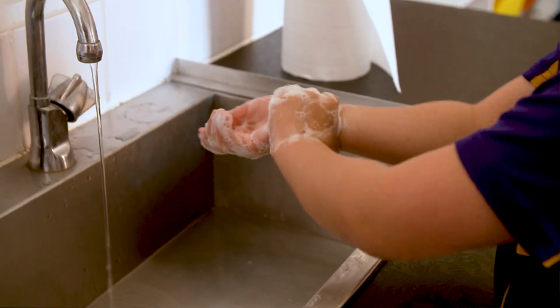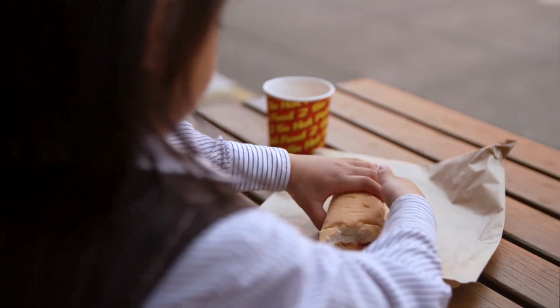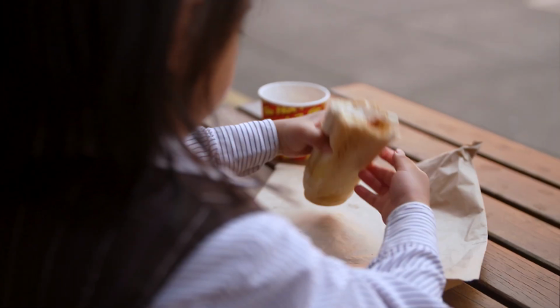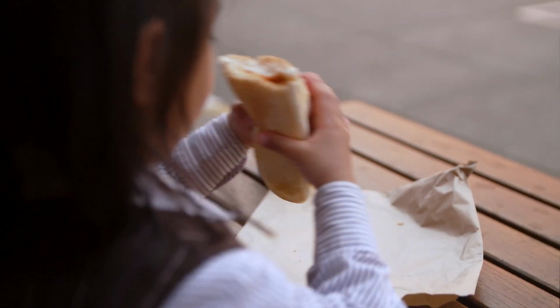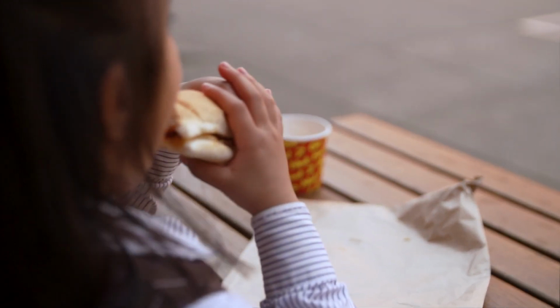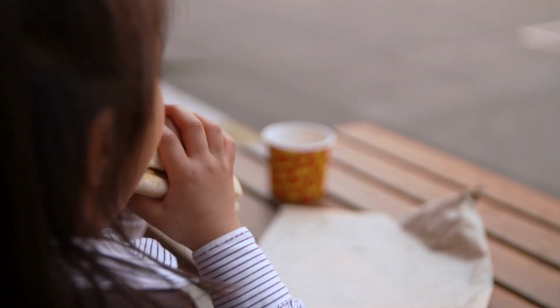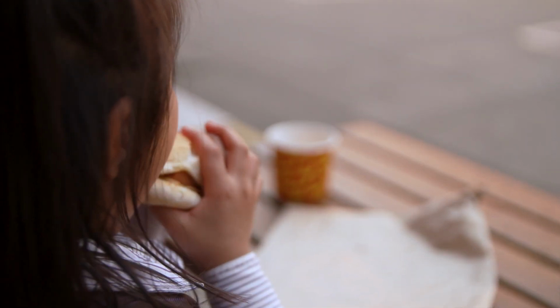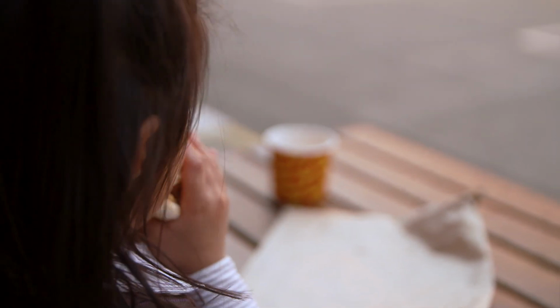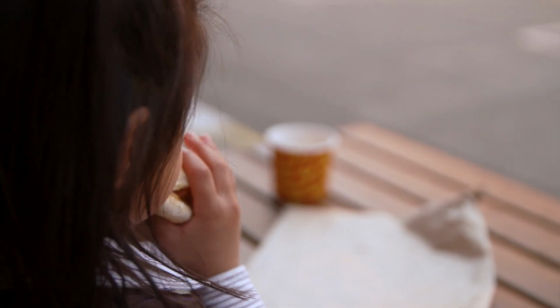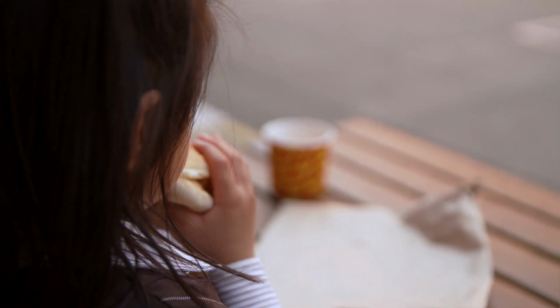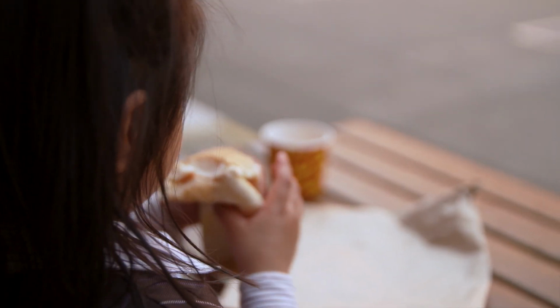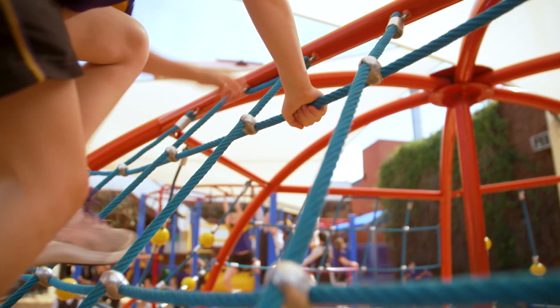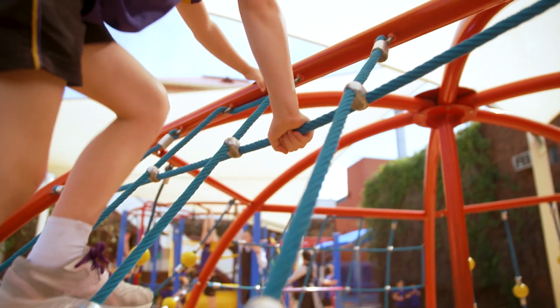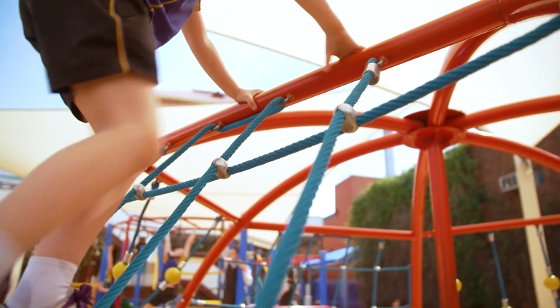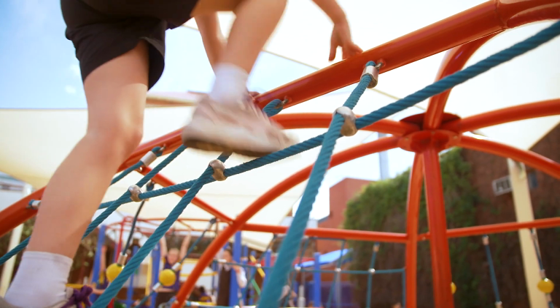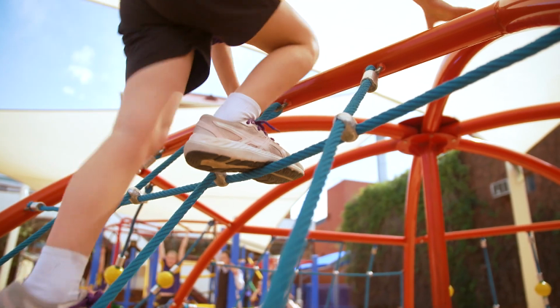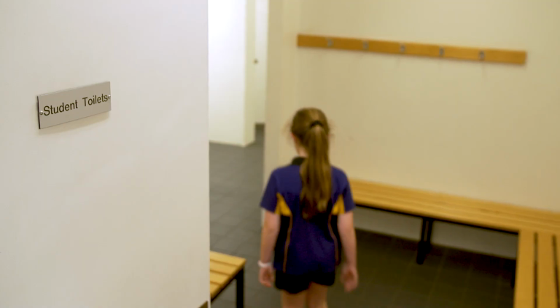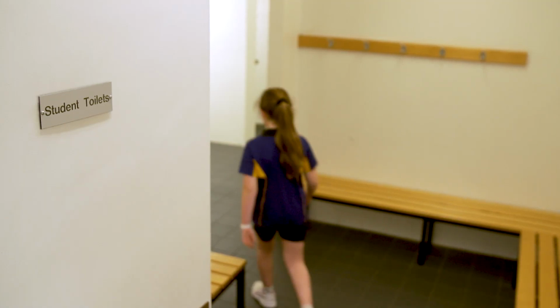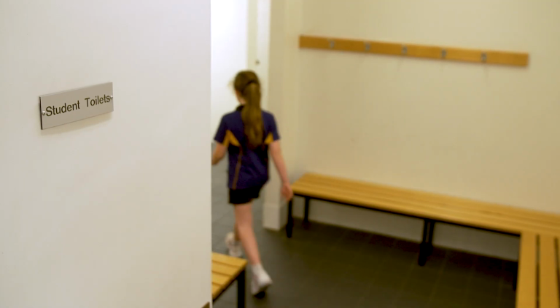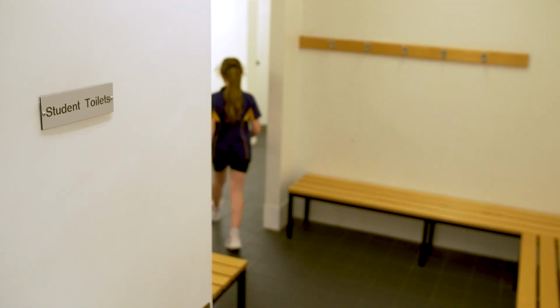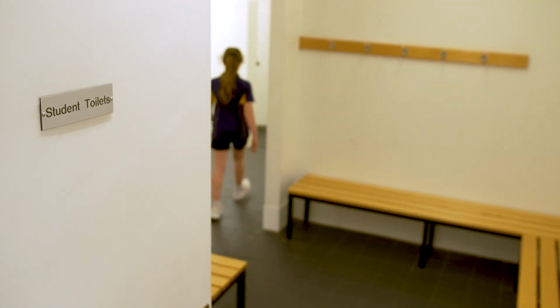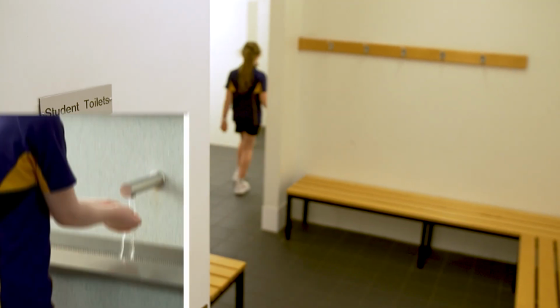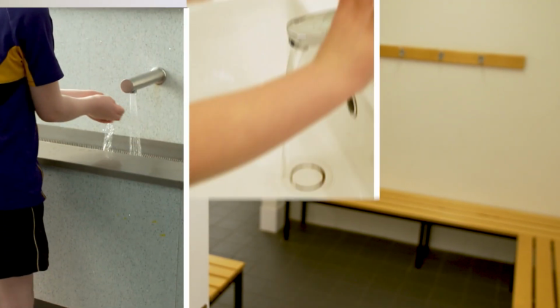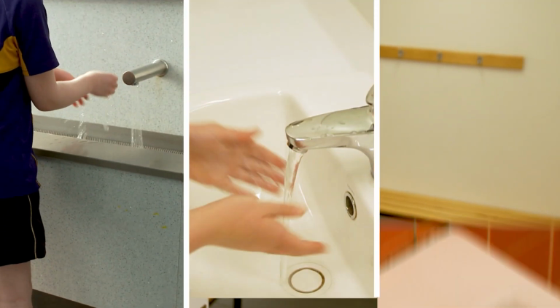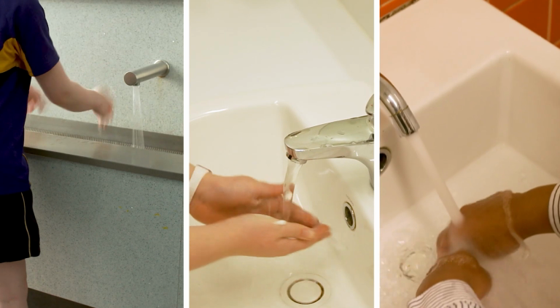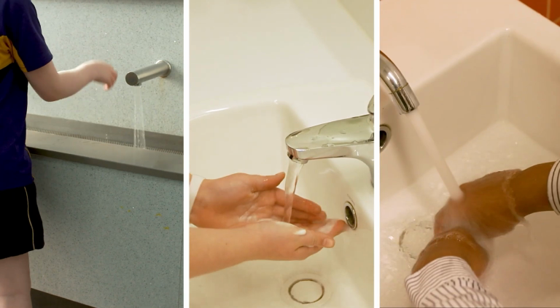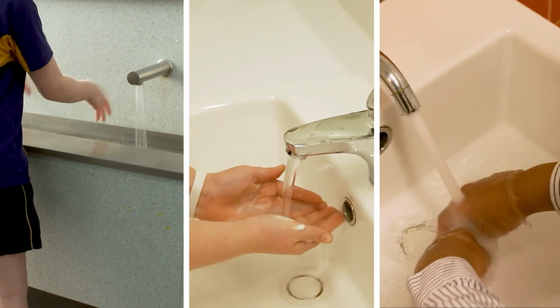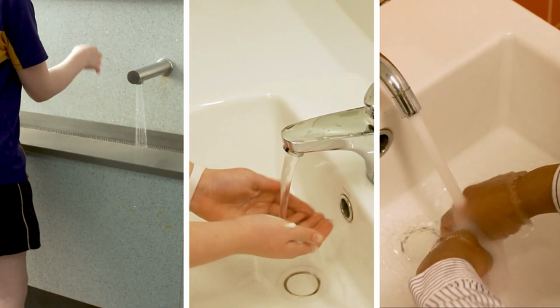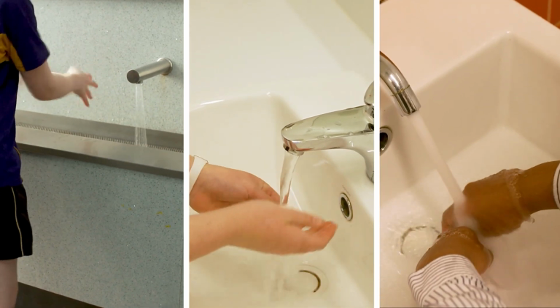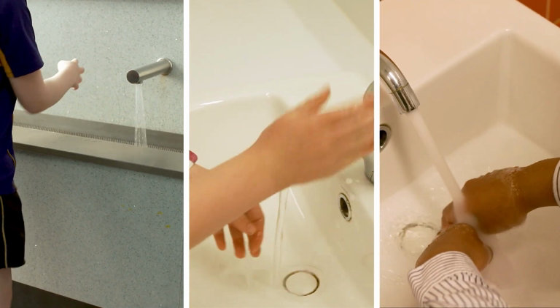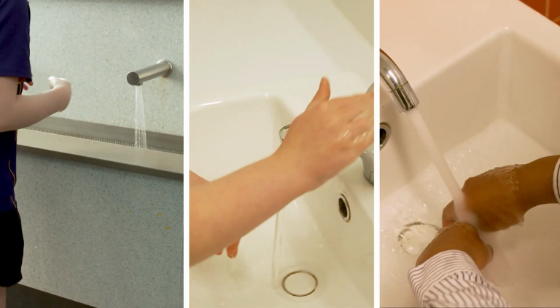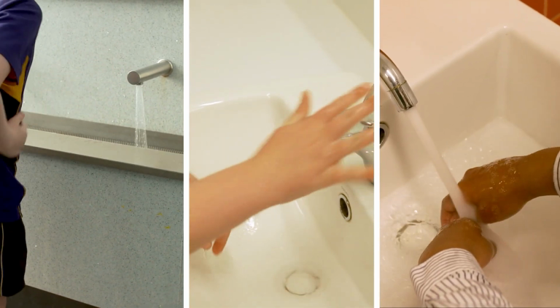Kids should always wash and dry their hands before eating food, after playing on dirty surfaces, and after going to the toilet. So just how do we let kids know whether they're washing their hands properly?